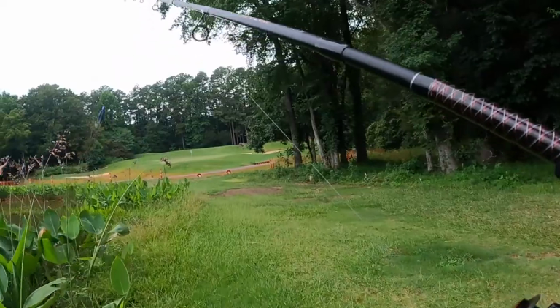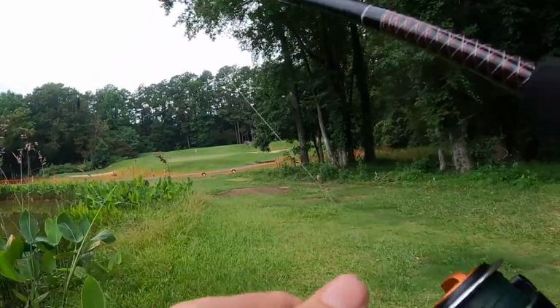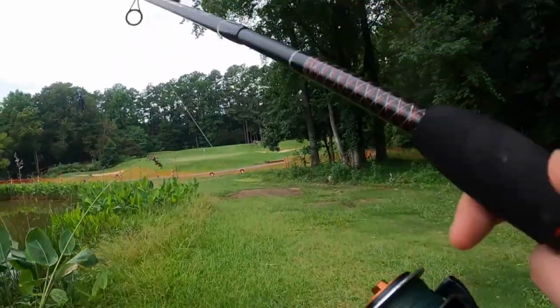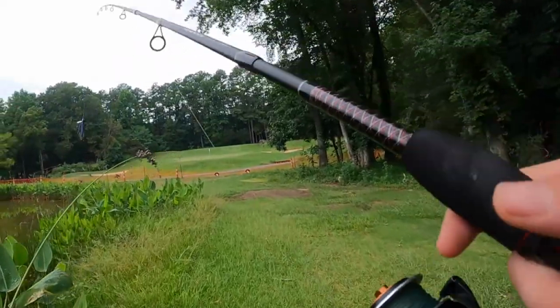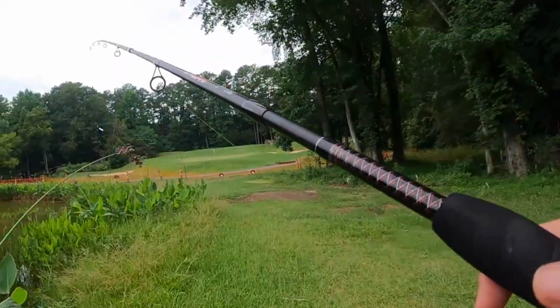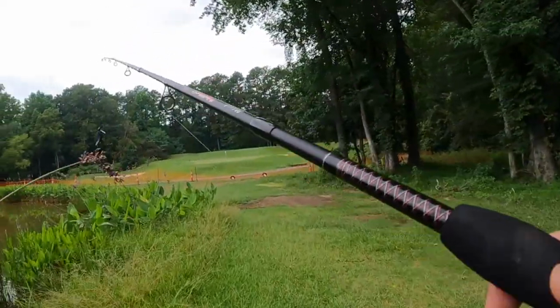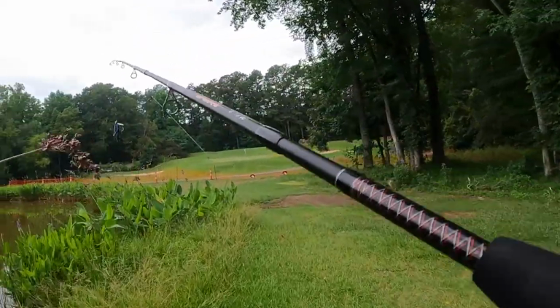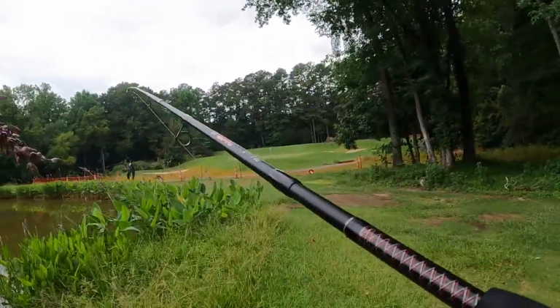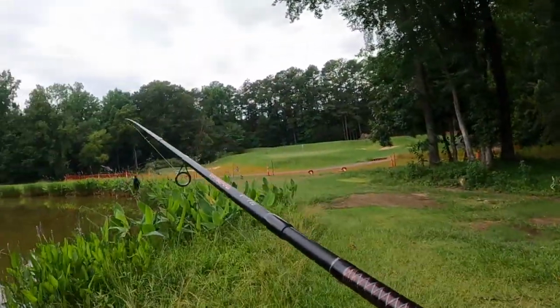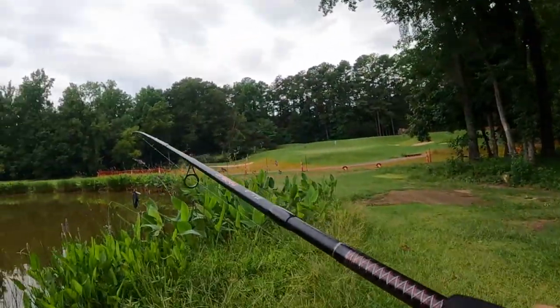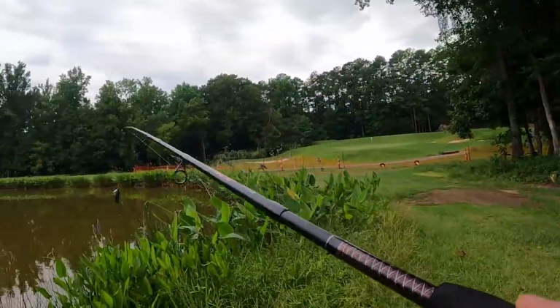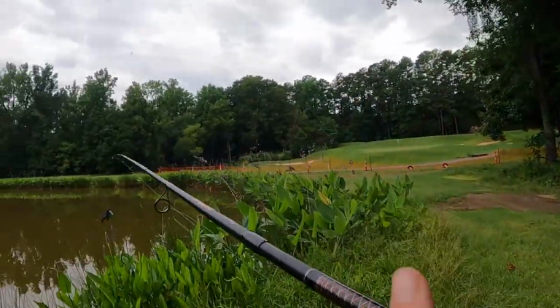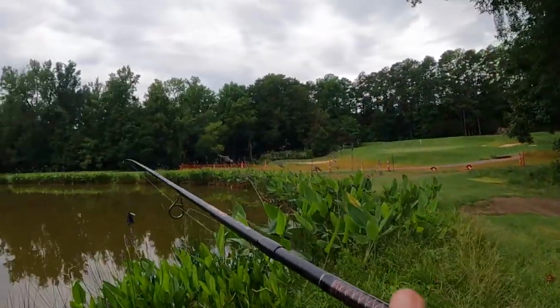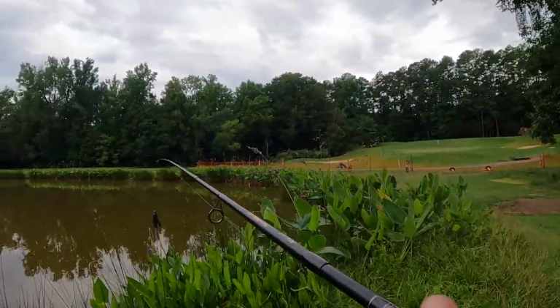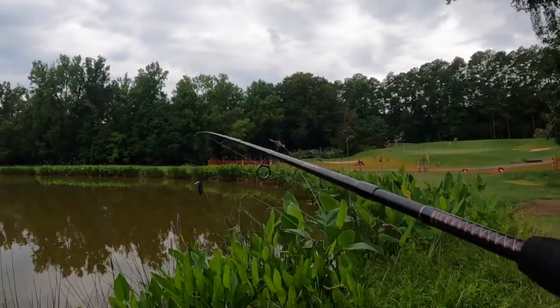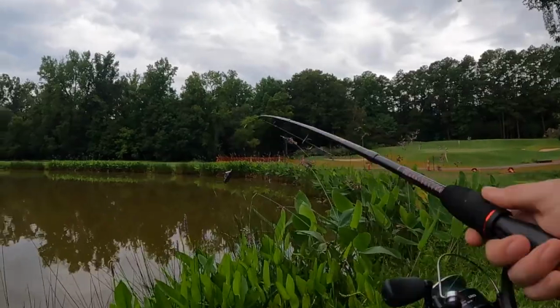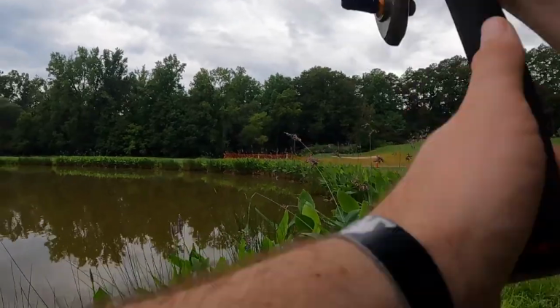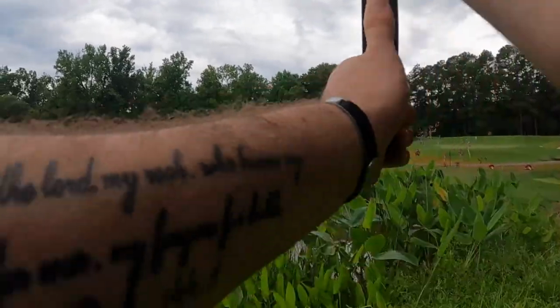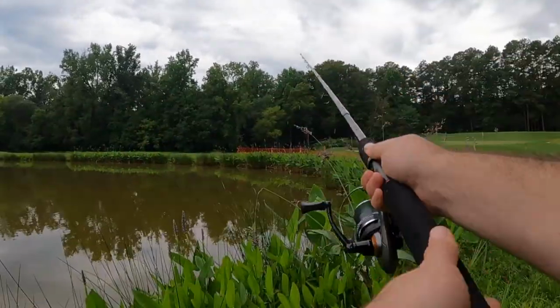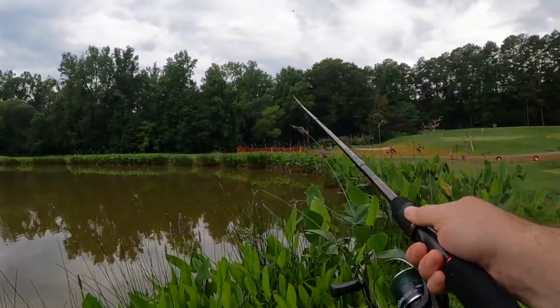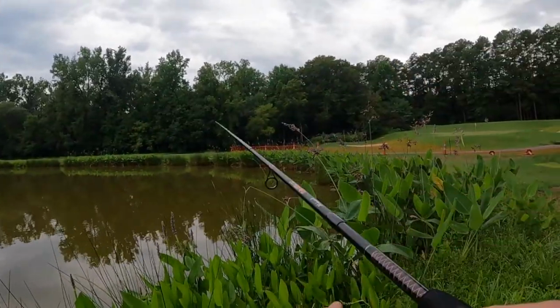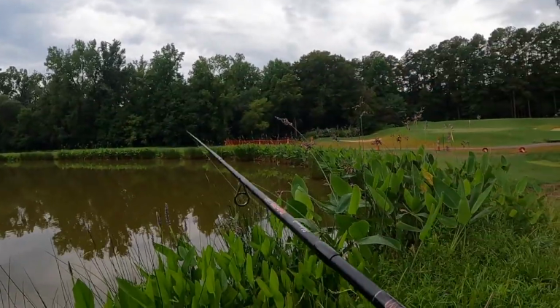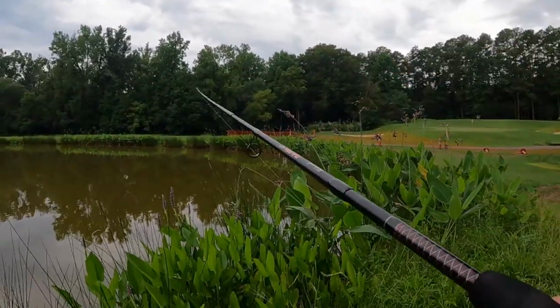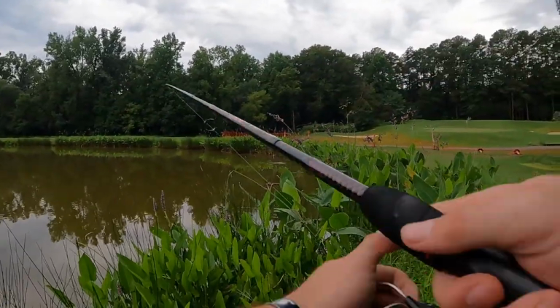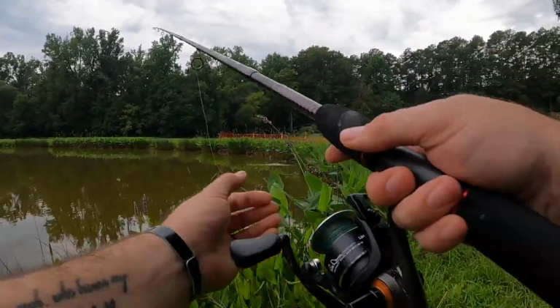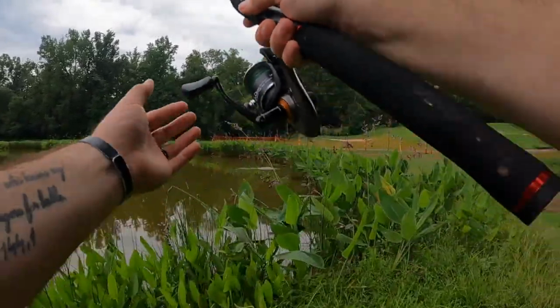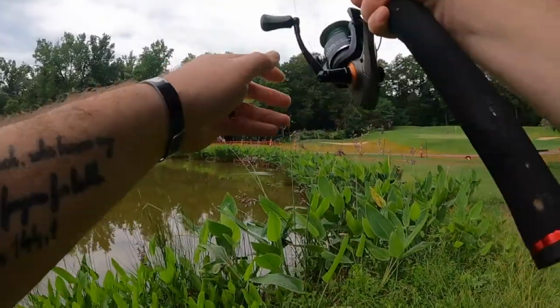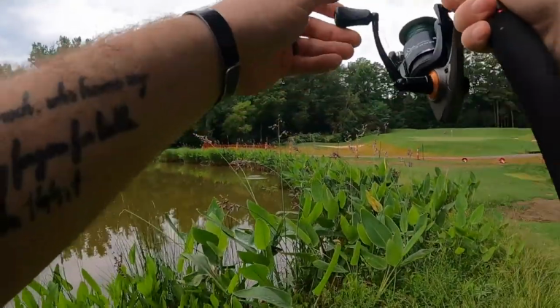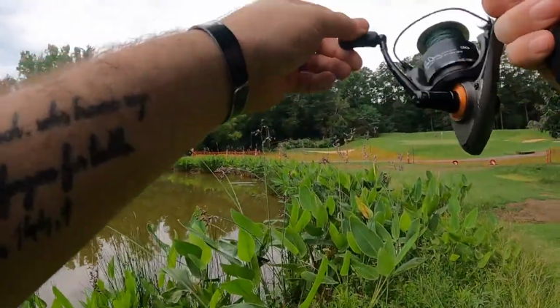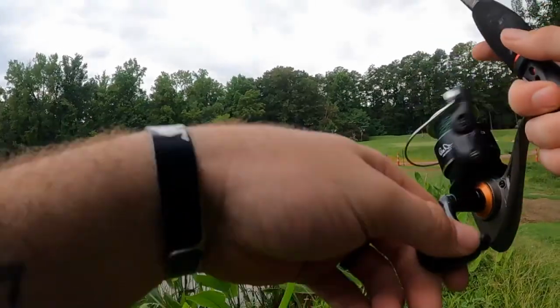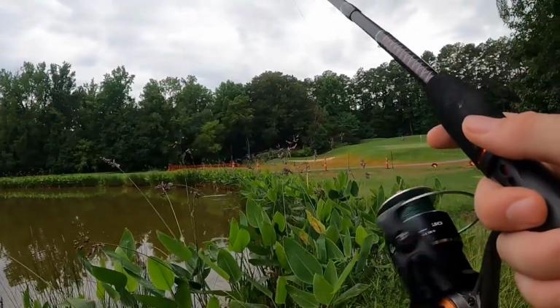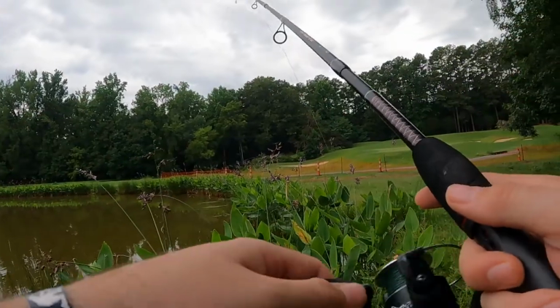I saw some fish chasing bait up here, so we're going to come back to where we first started. Give the swim jig another shot. Looks like they're up shallow, so cast right in that area.